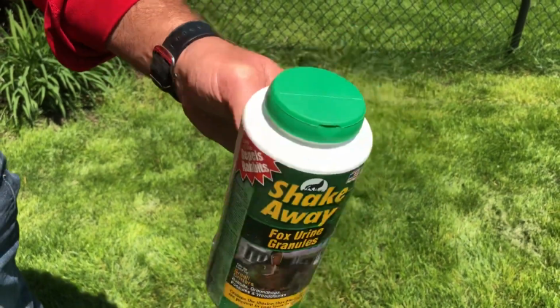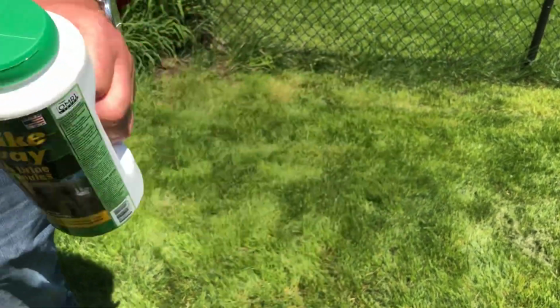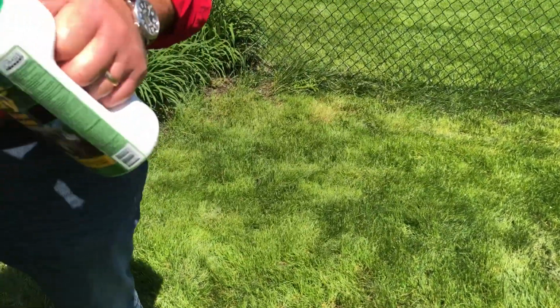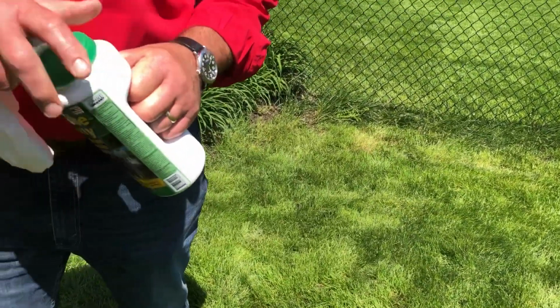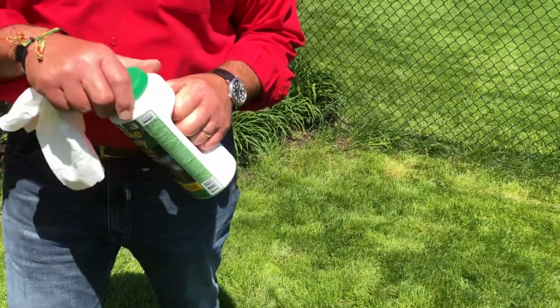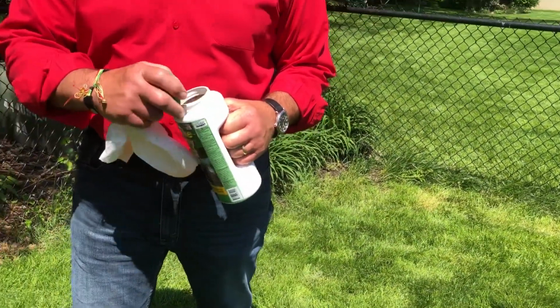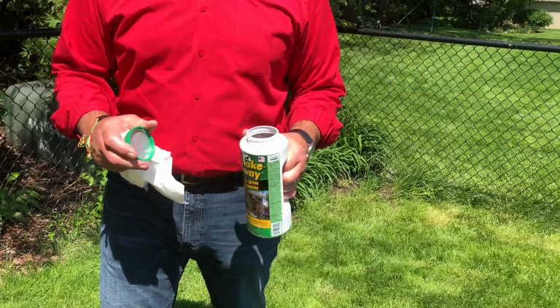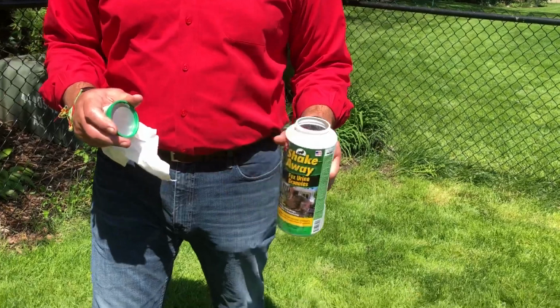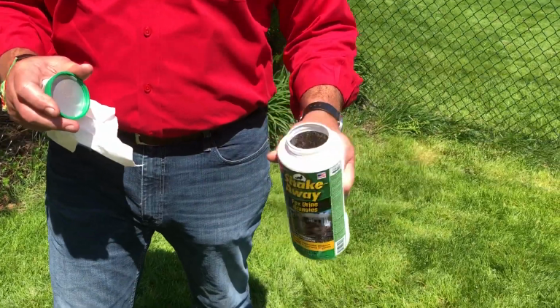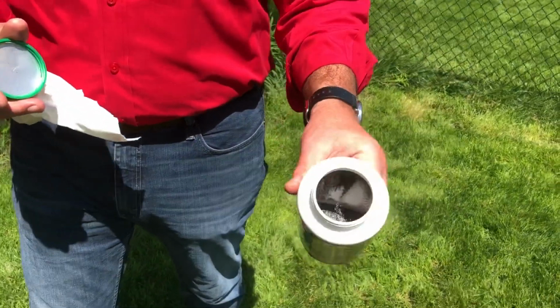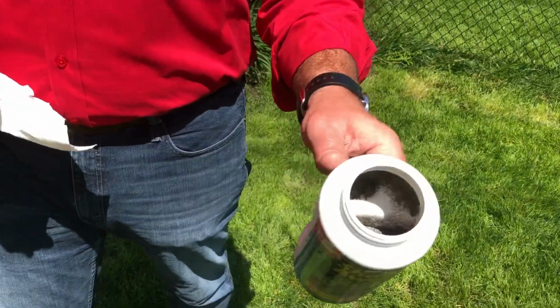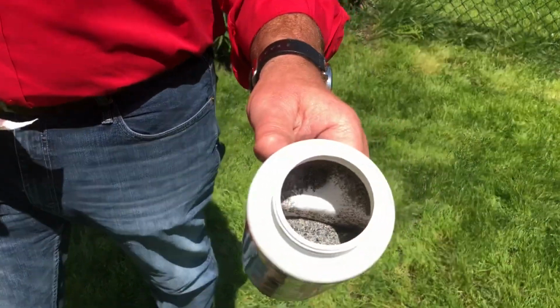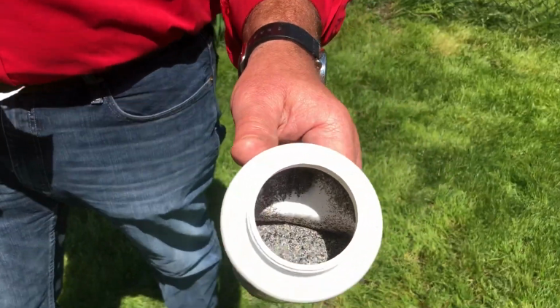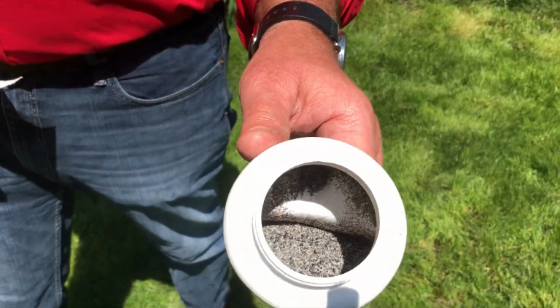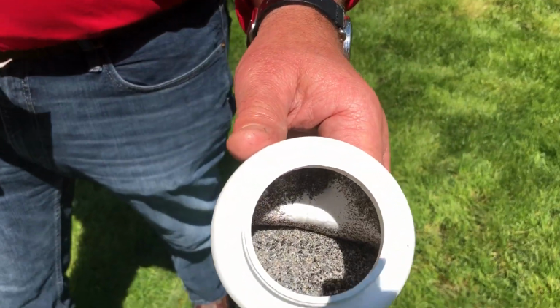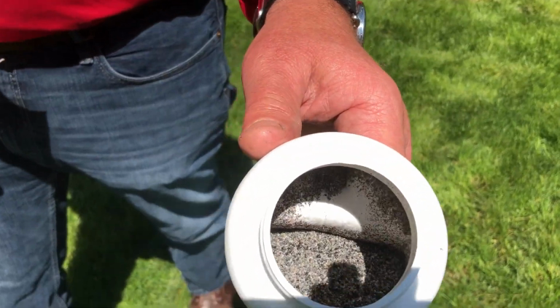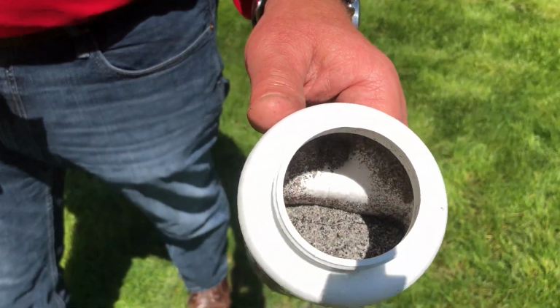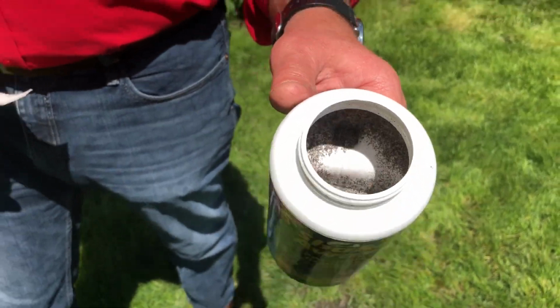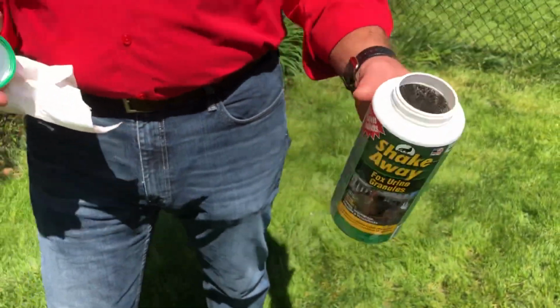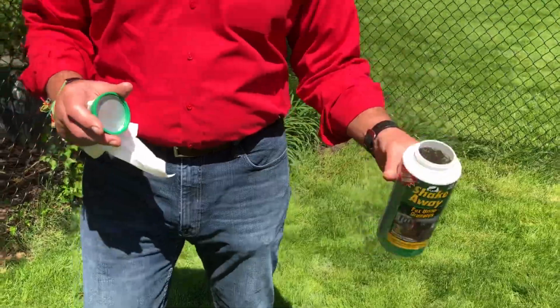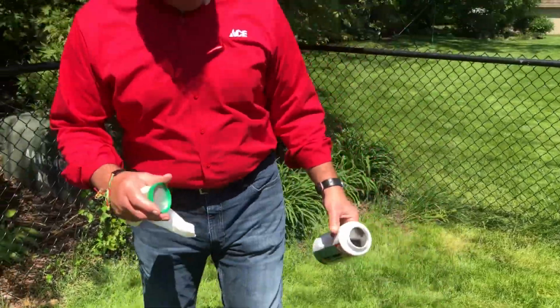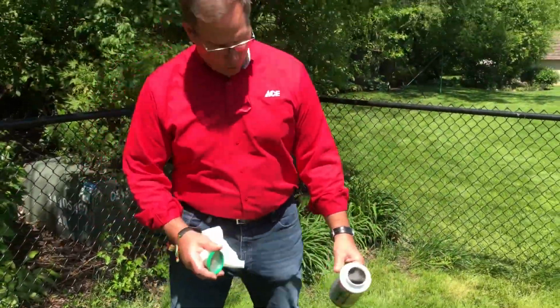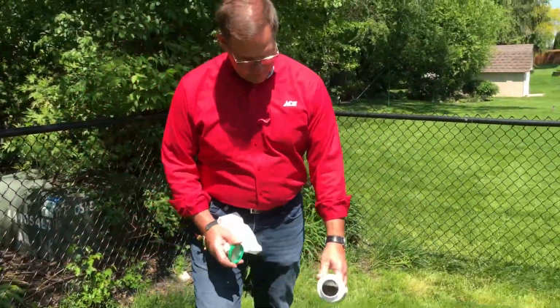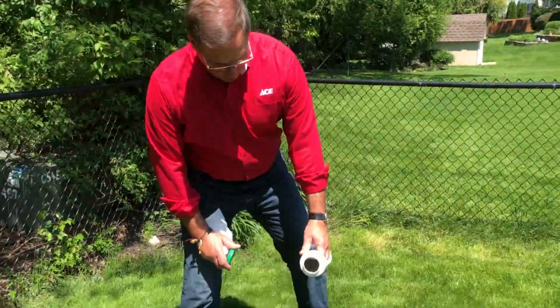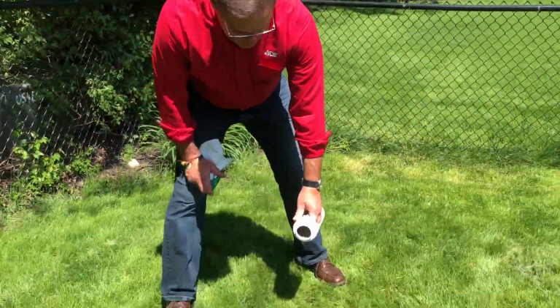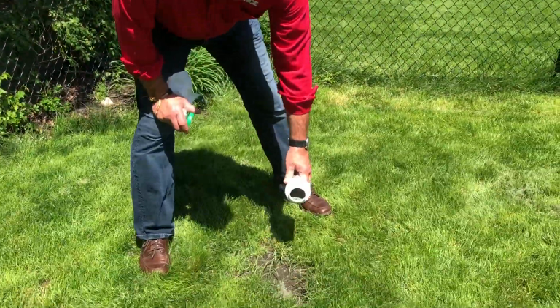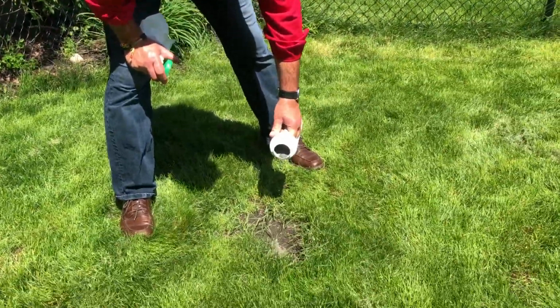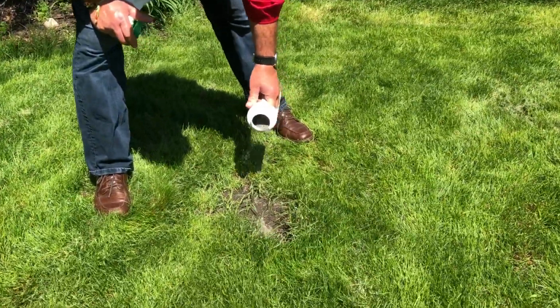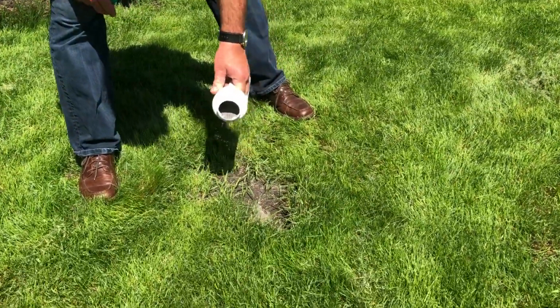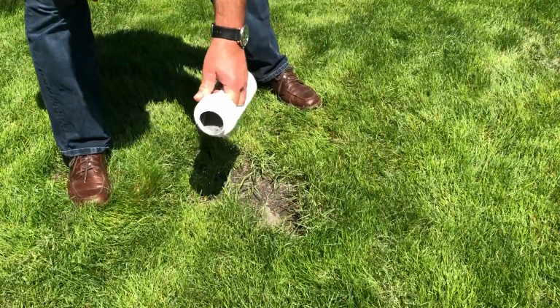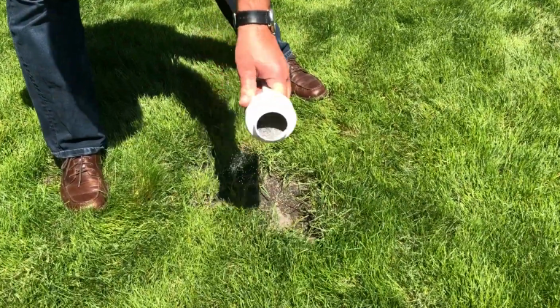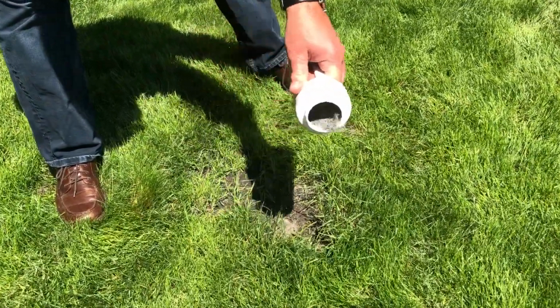Guess what rabbits don't like? They don't like foxes. And so you can't smell this, but when you first take that cap off, does that smell bad! And what you want to do by this hole is go ahead and sprinkle a little bit of this granule around it.